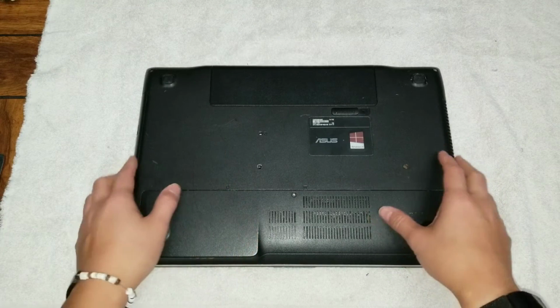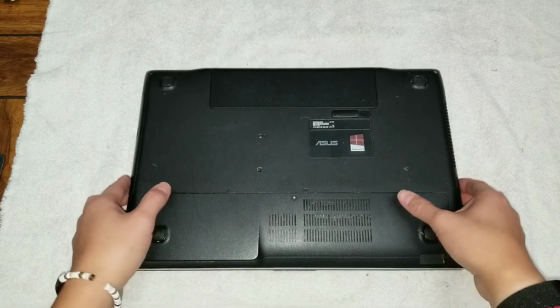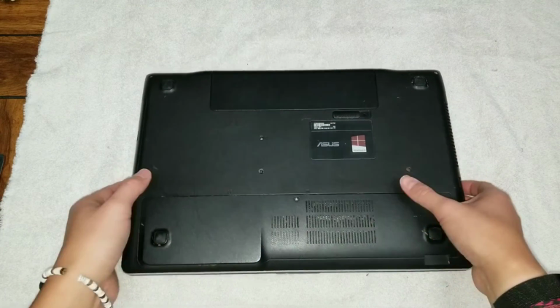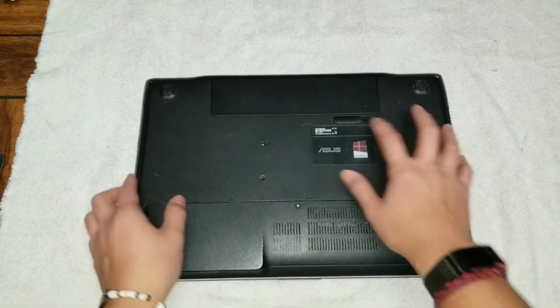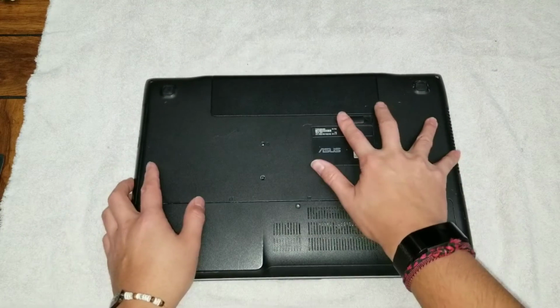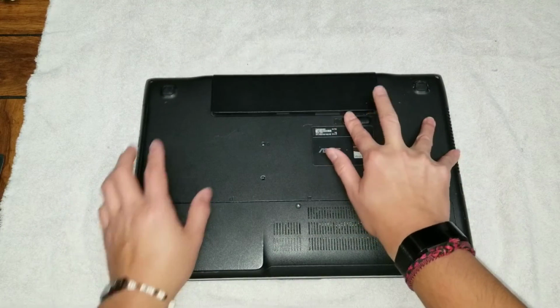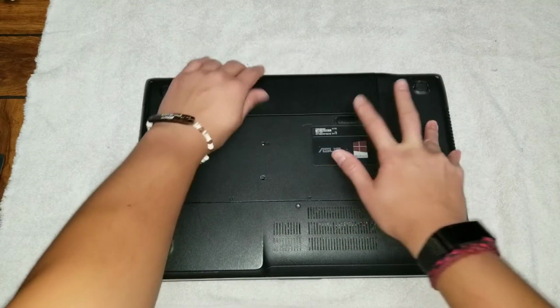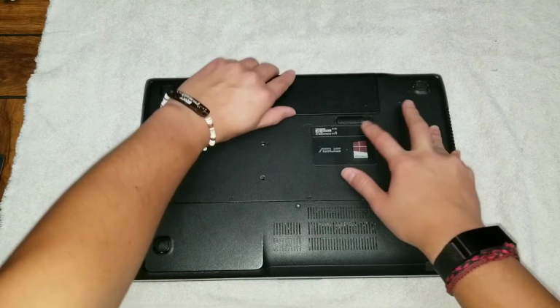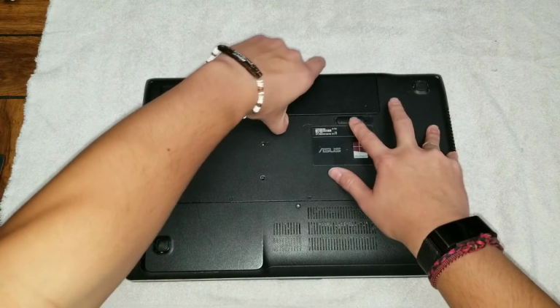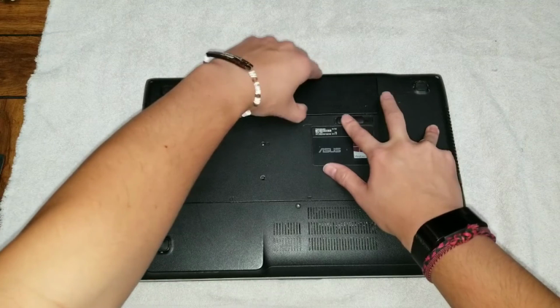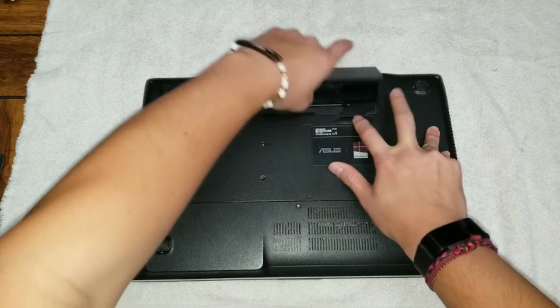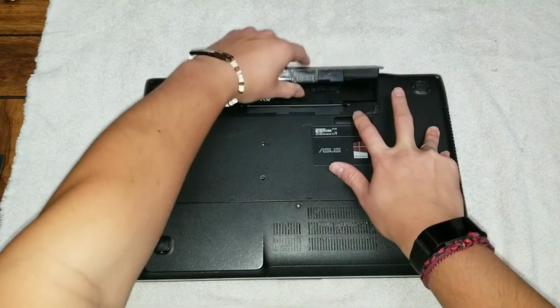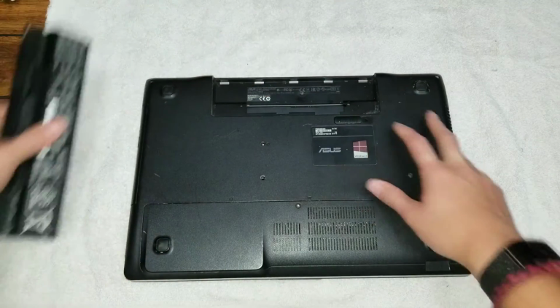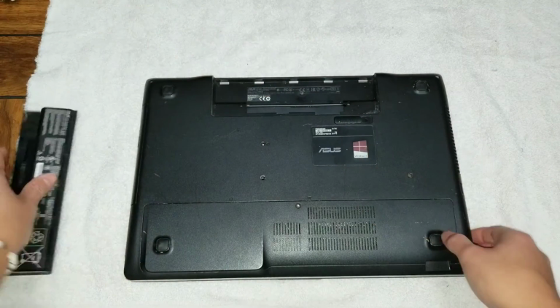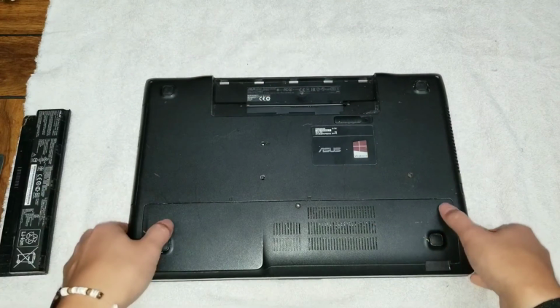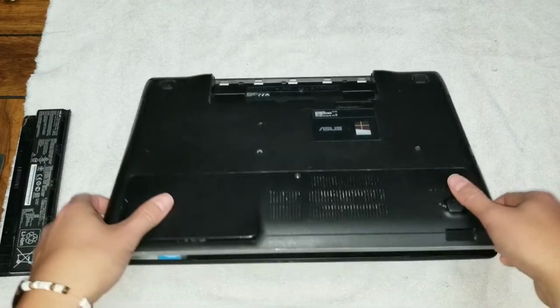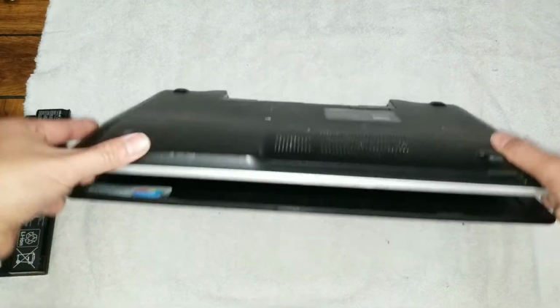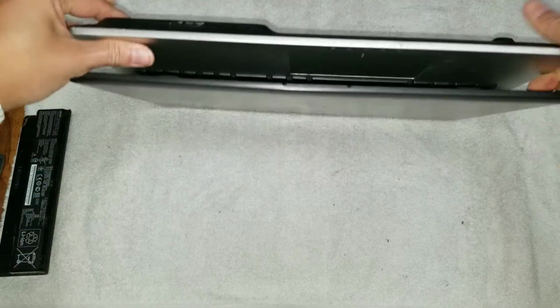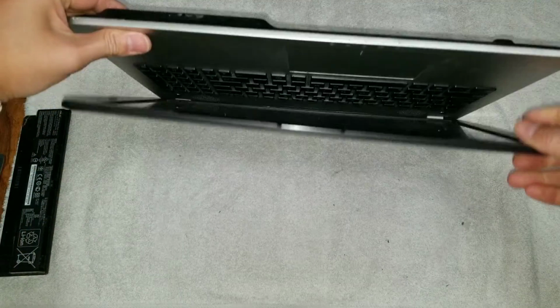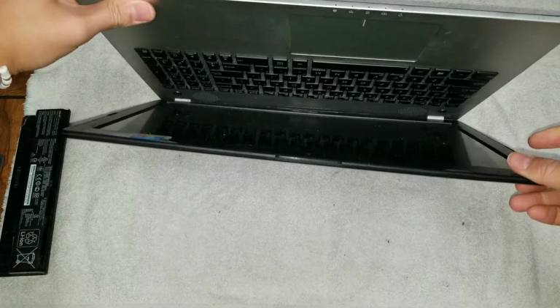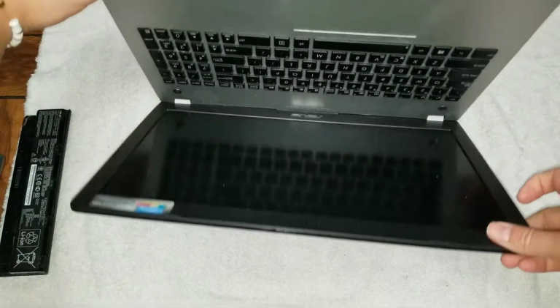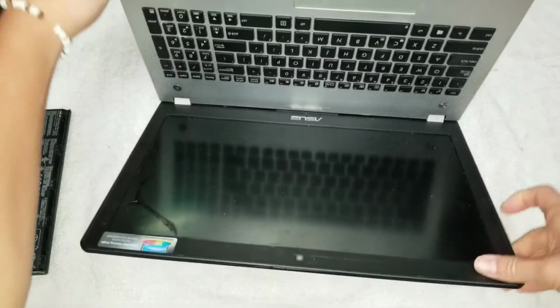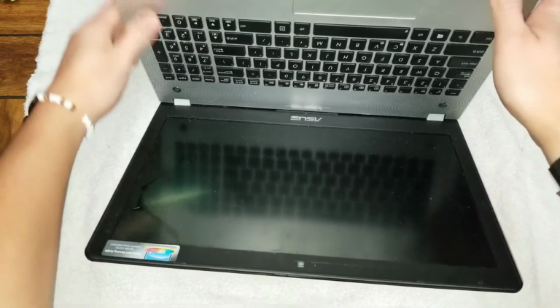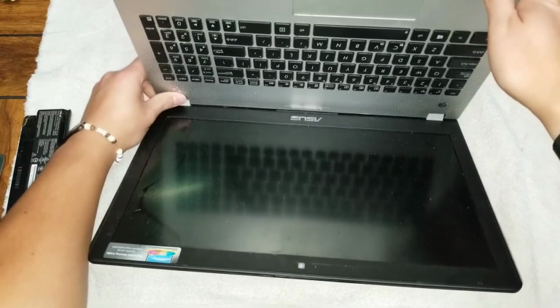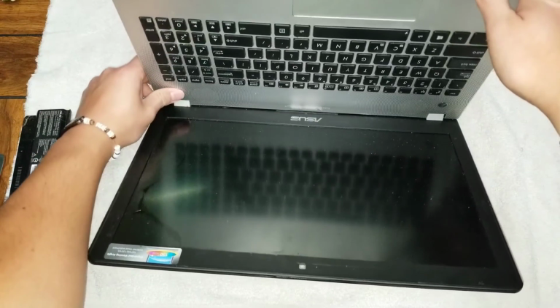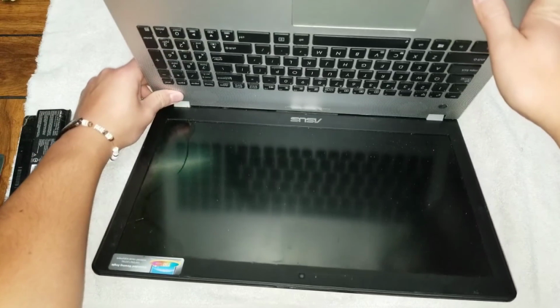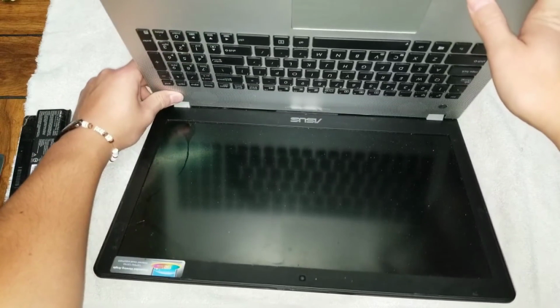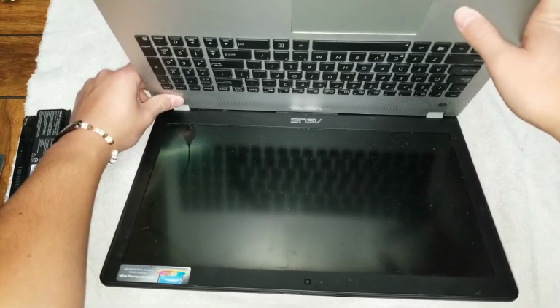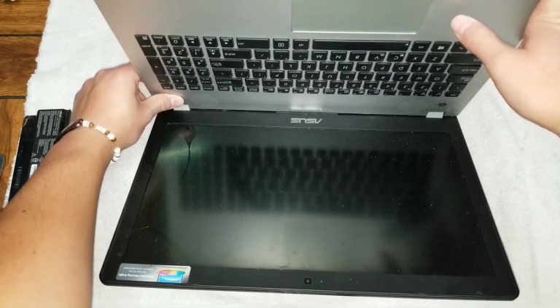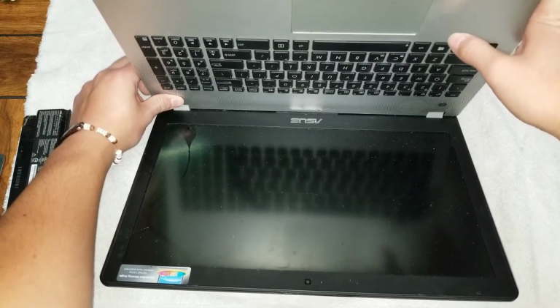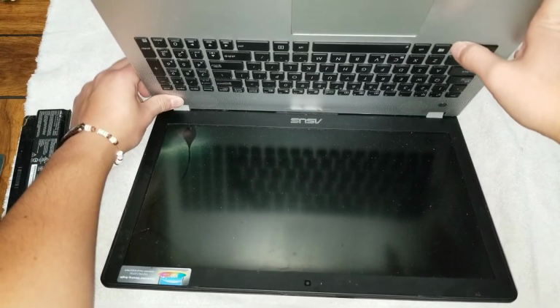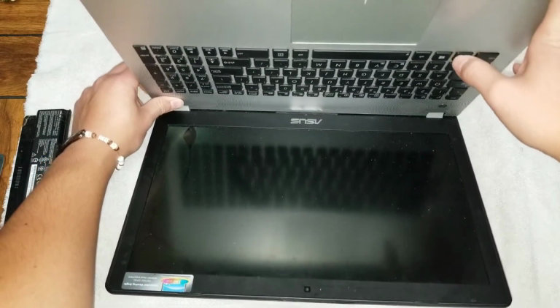First what you want to do is remove the battery. Like in my other videos, just to be safe, you can press the power button and hold it for a few seconds, just to drain any excess power.